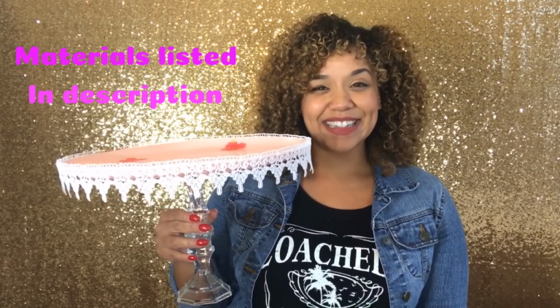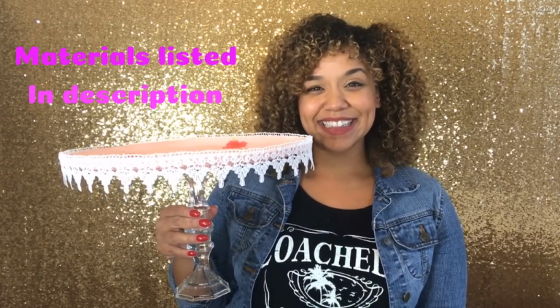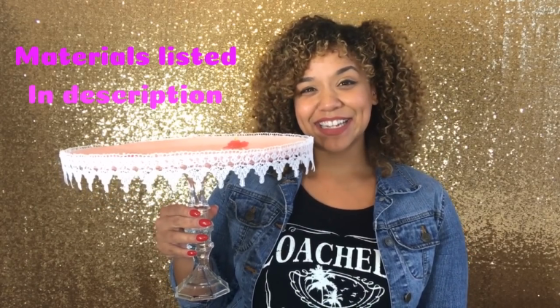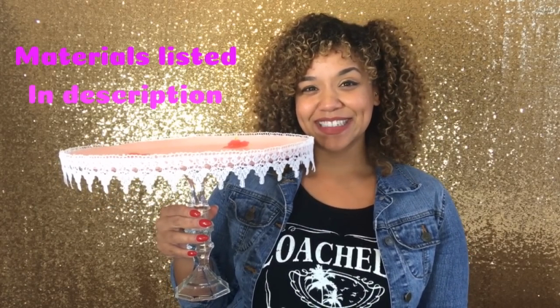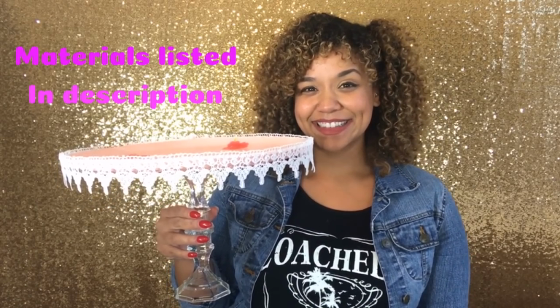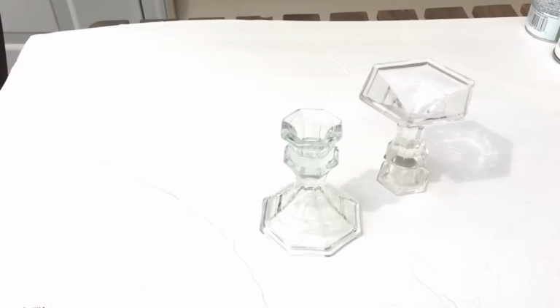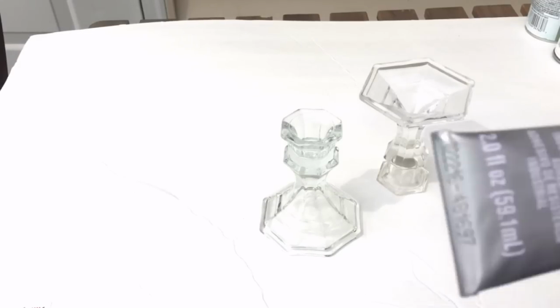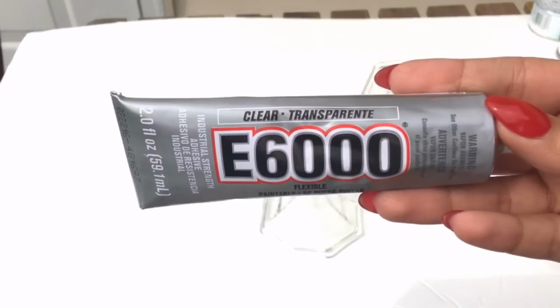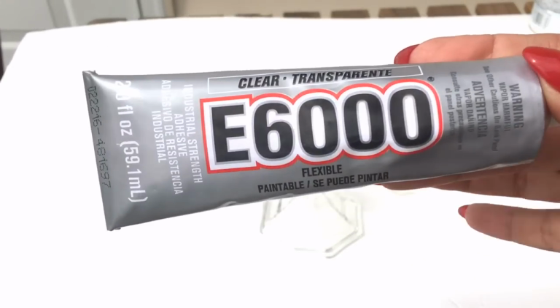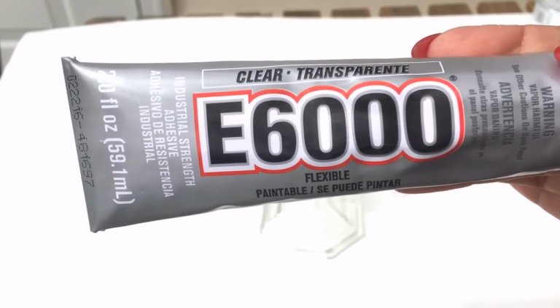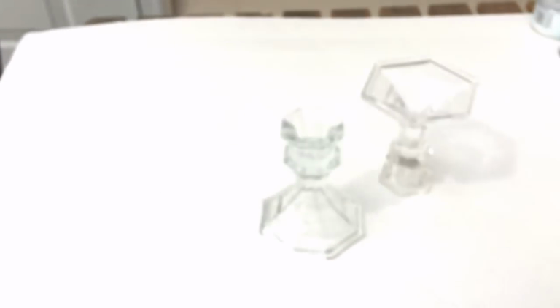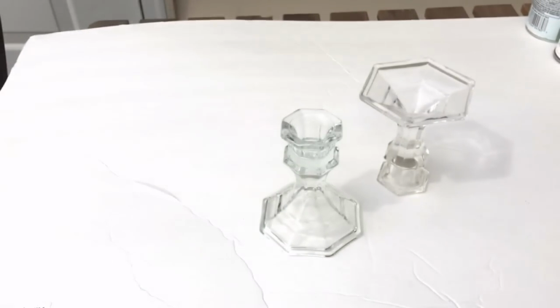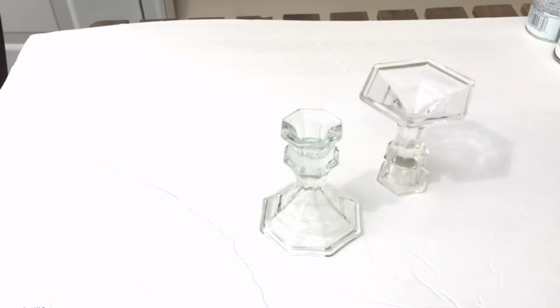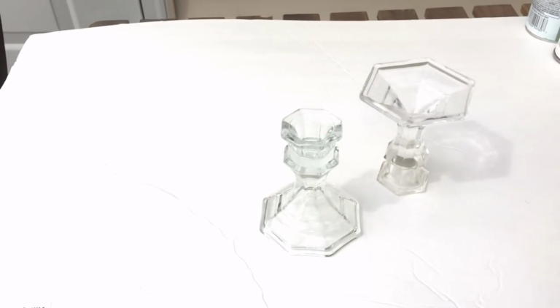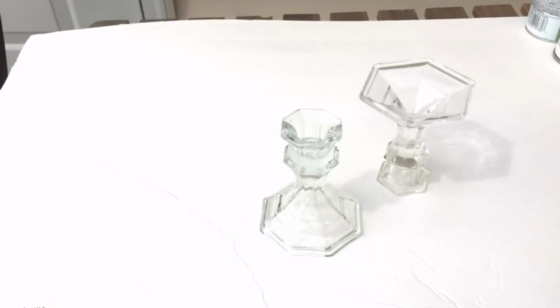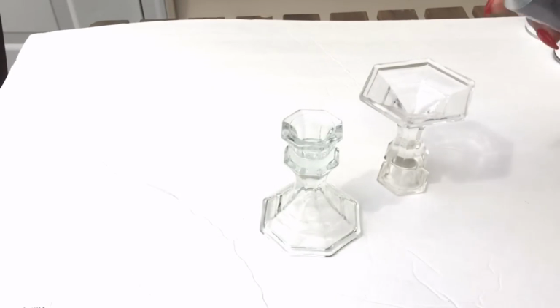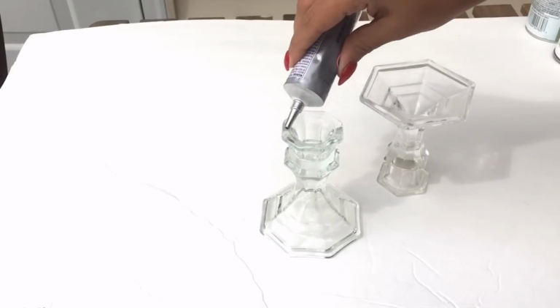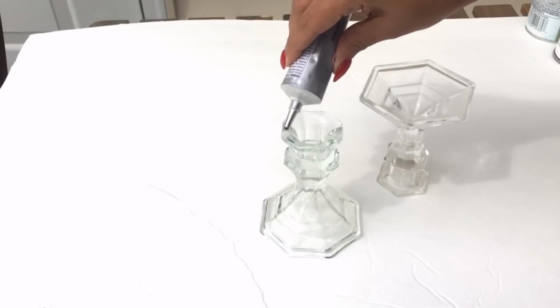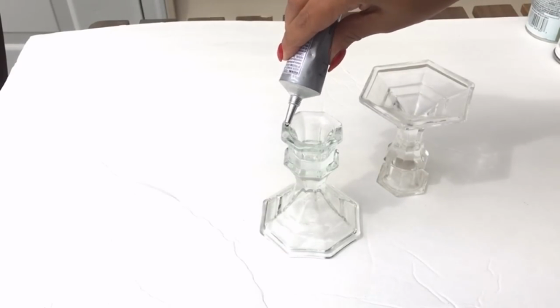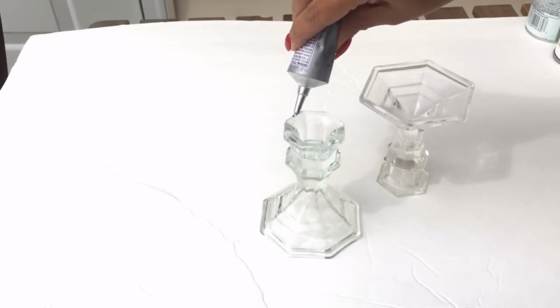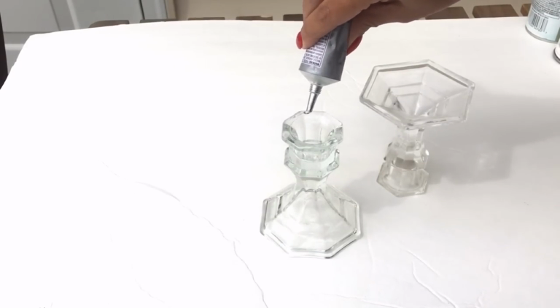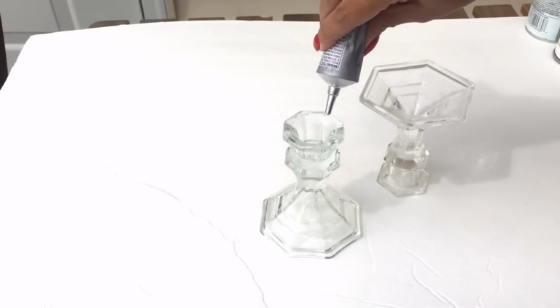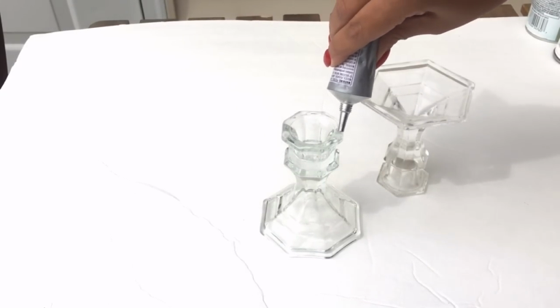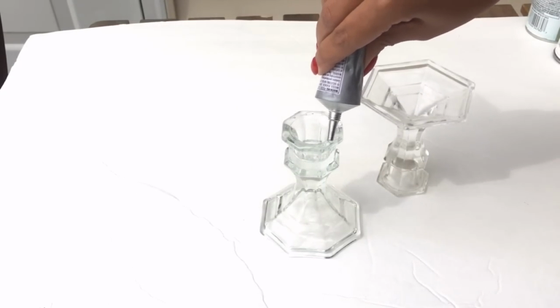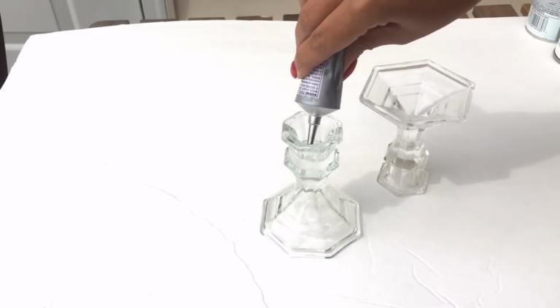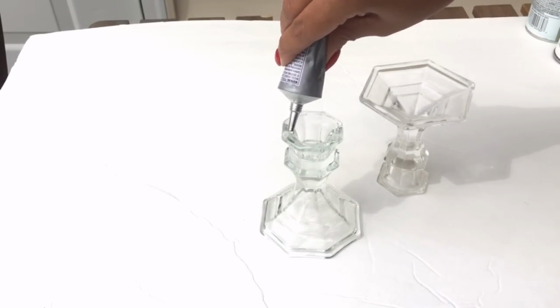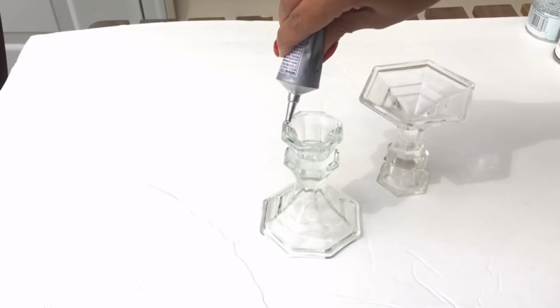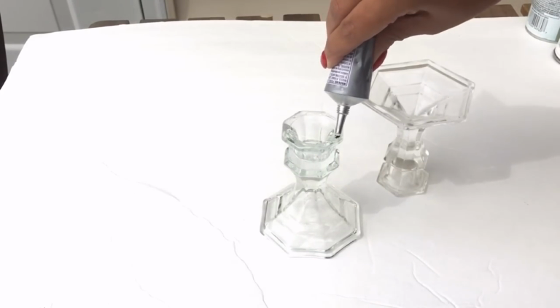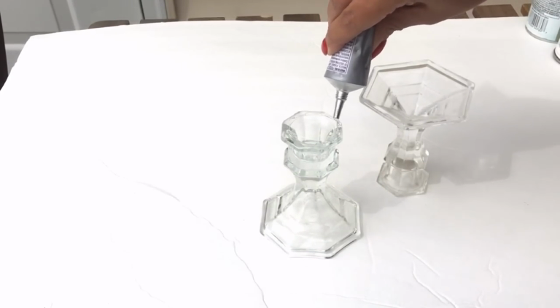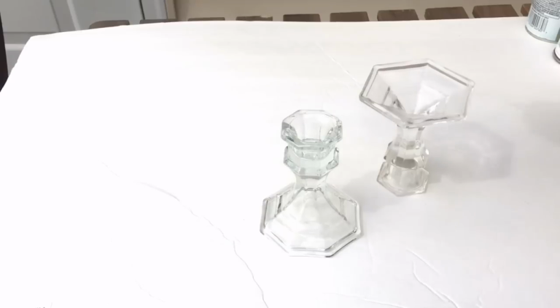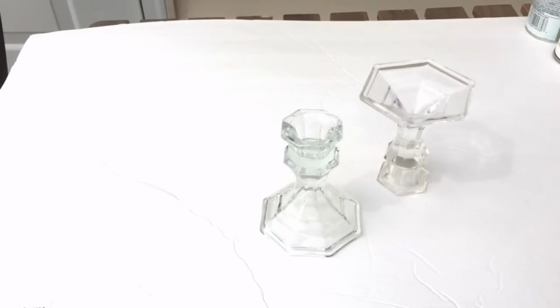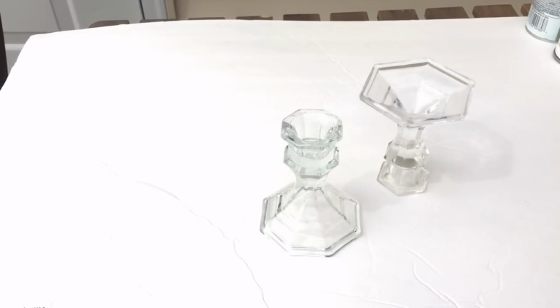If you want to see how I did it, stay tuned! Start by assembling your stand. Grab your E6000 and put it on the rim of one candlestick, then place the other candlestick on top and set it aside to dry overnight. That's your stand.